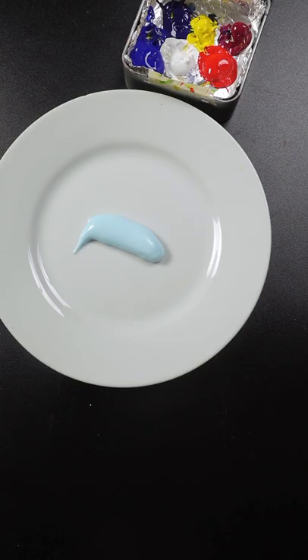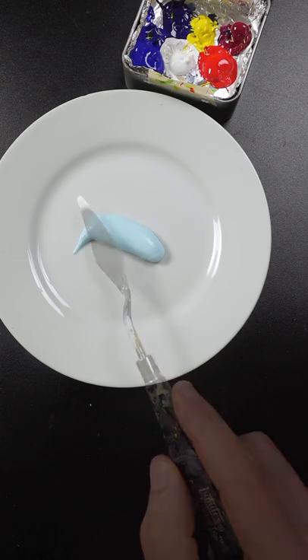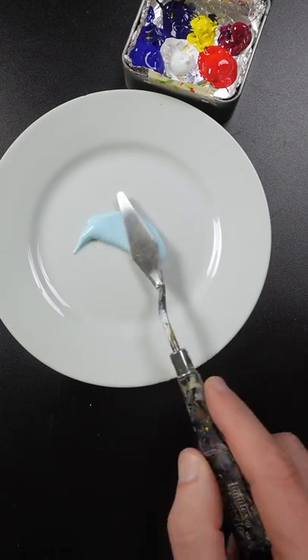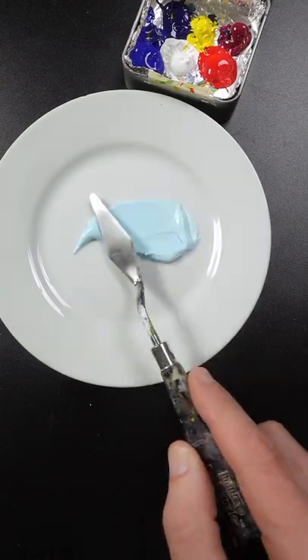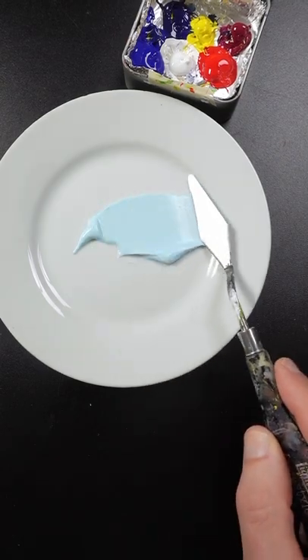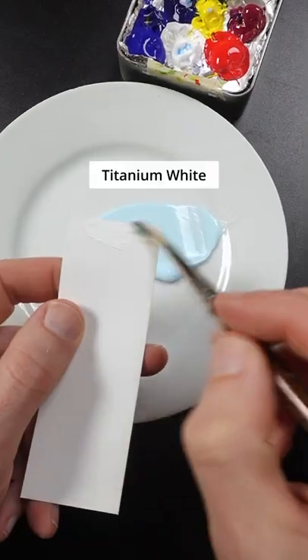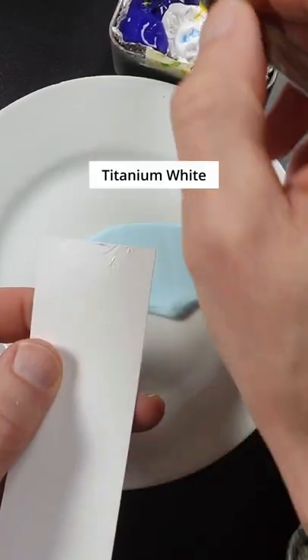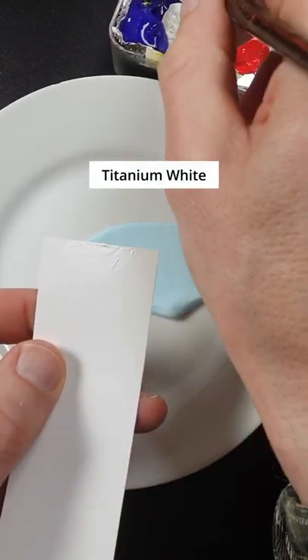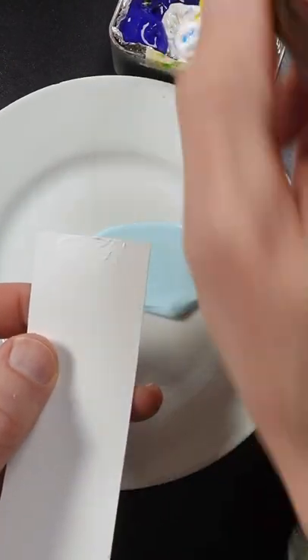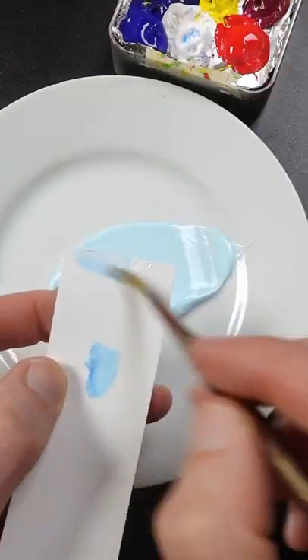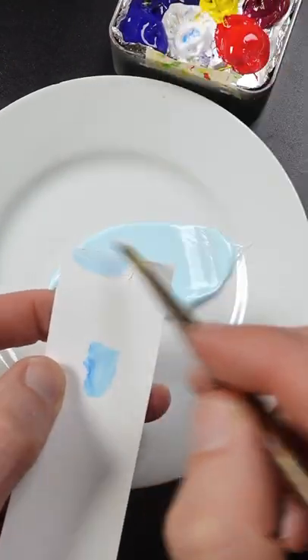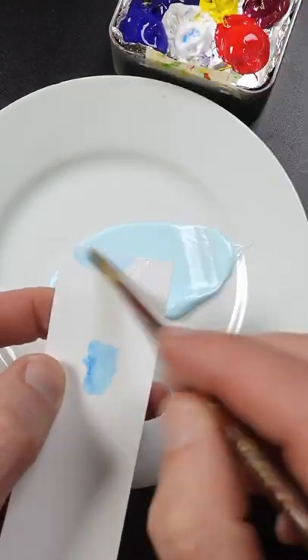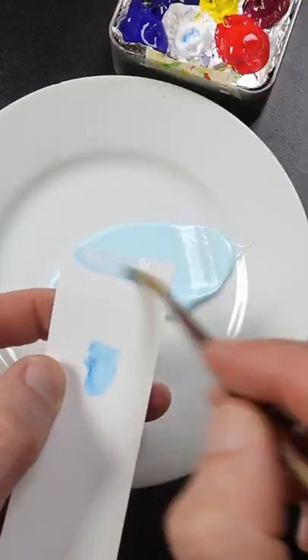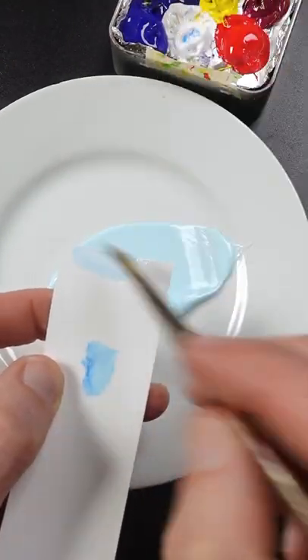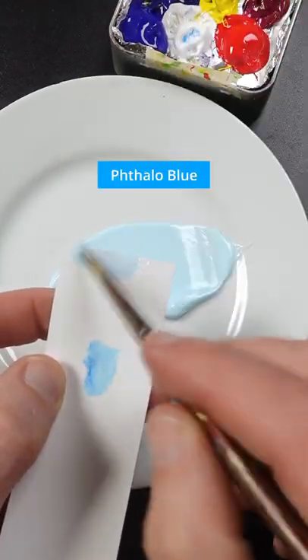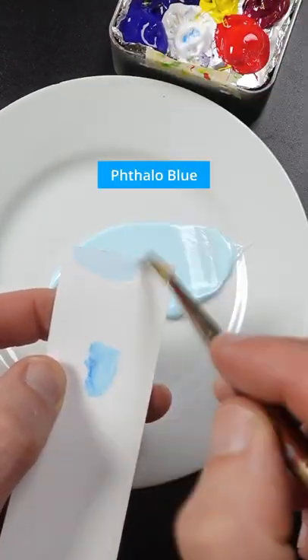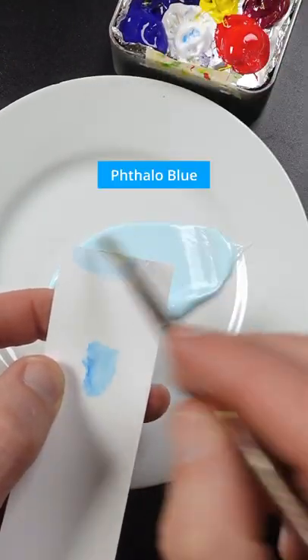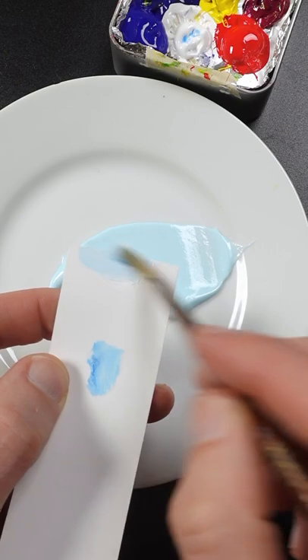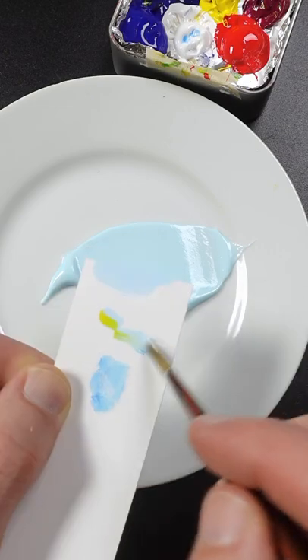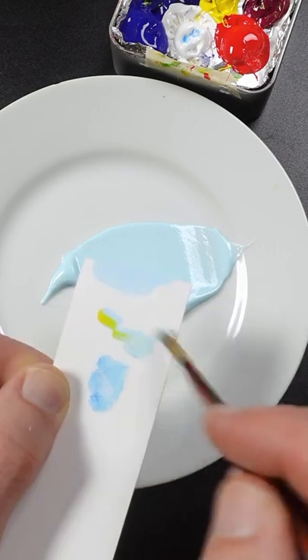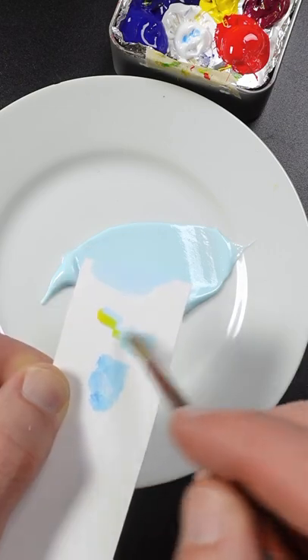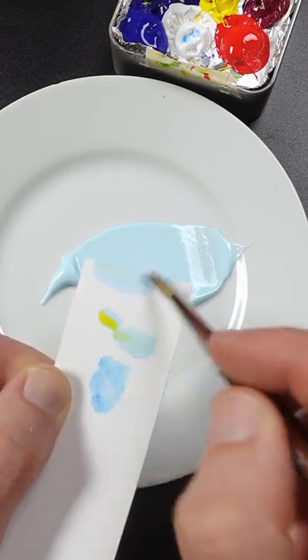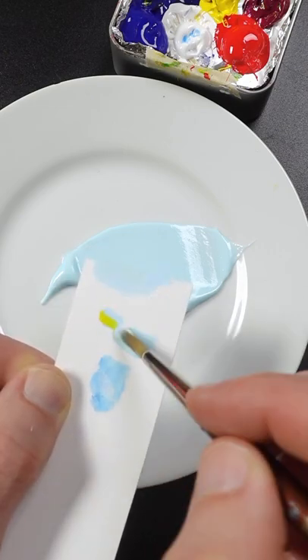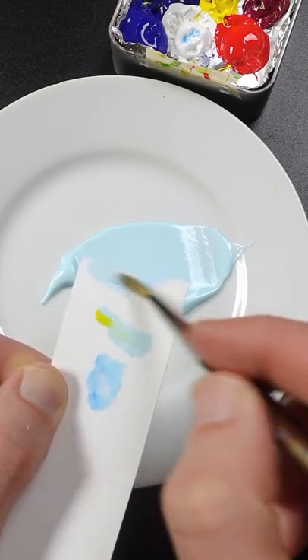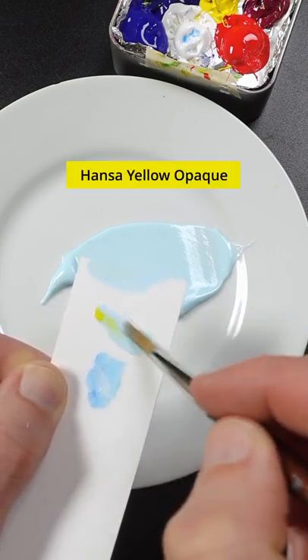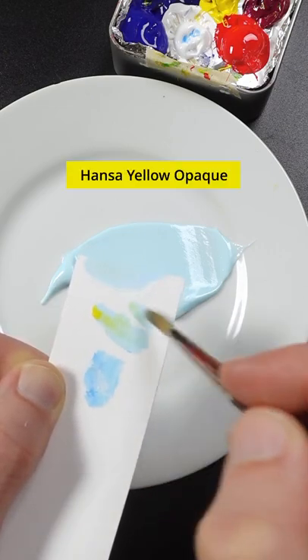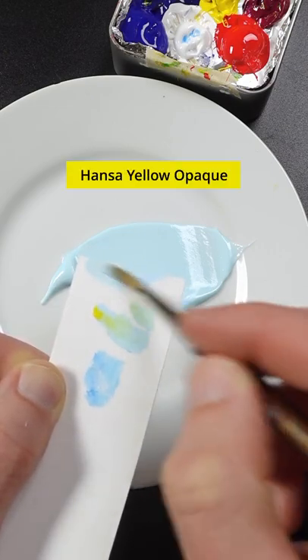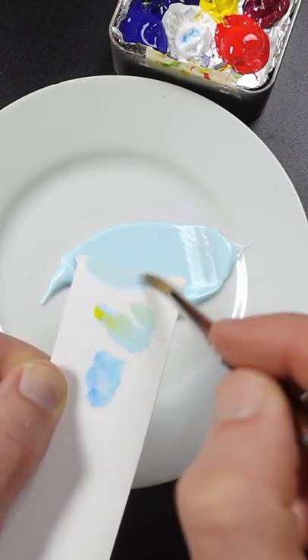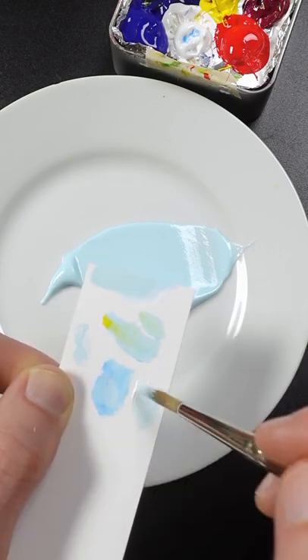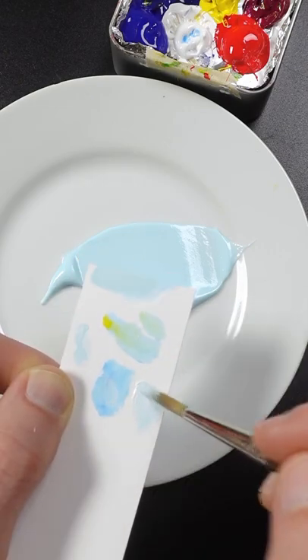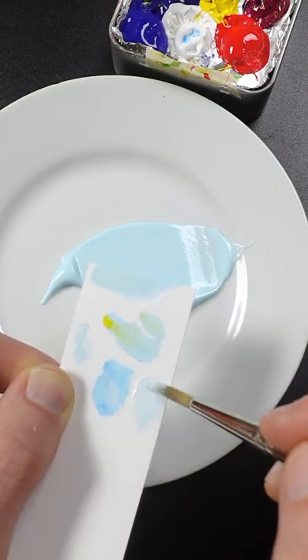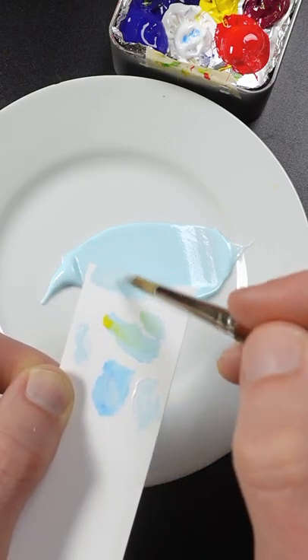I'm going to match the color of this toothpaste. This is titanium white and a small amount of phthalo blue. It's close but I think it needs just a touch of yellow. It has to go lighter.